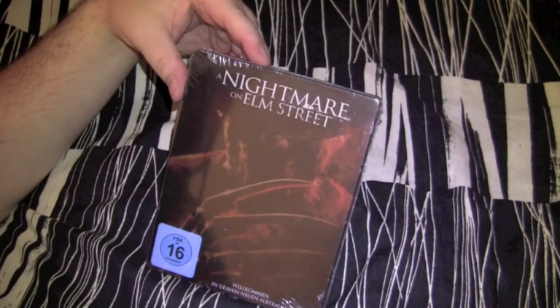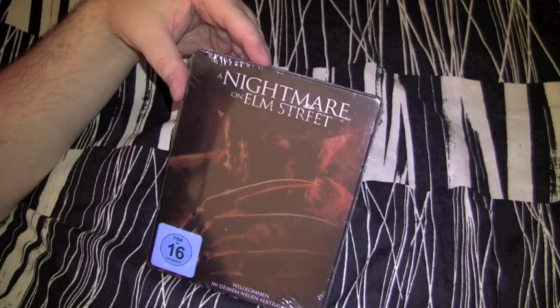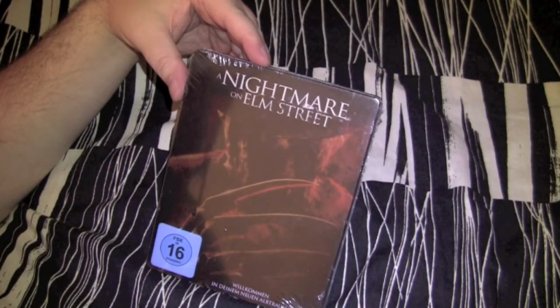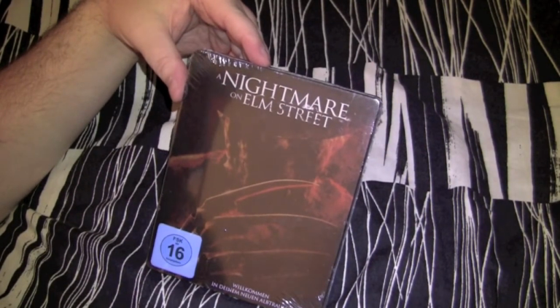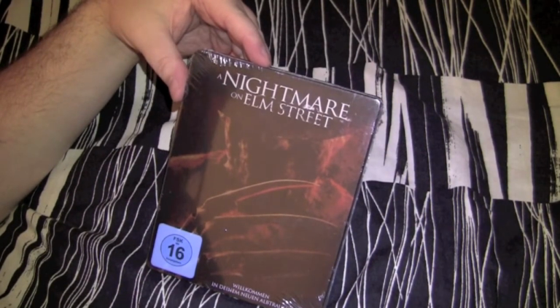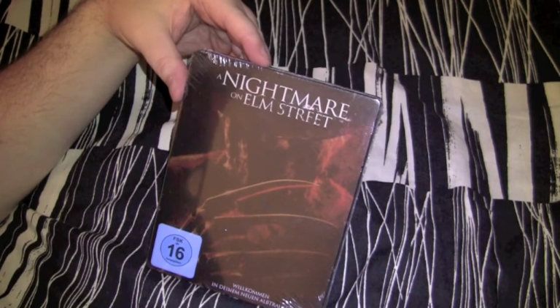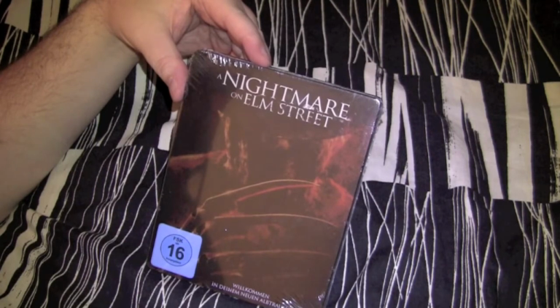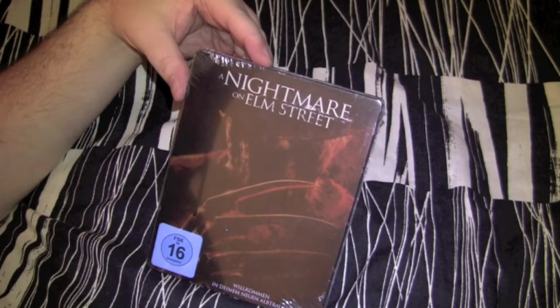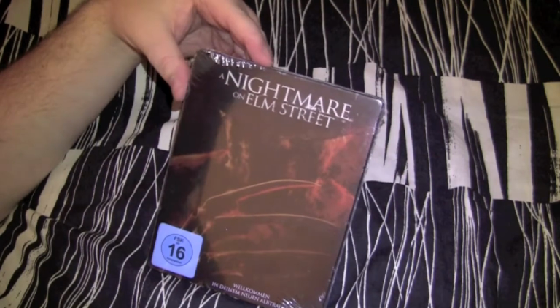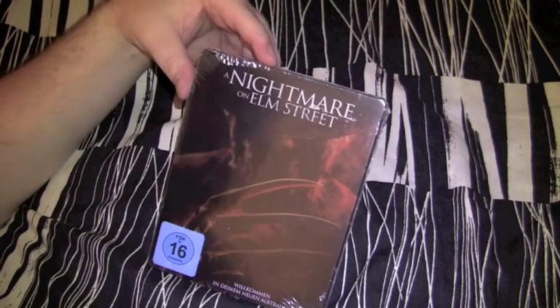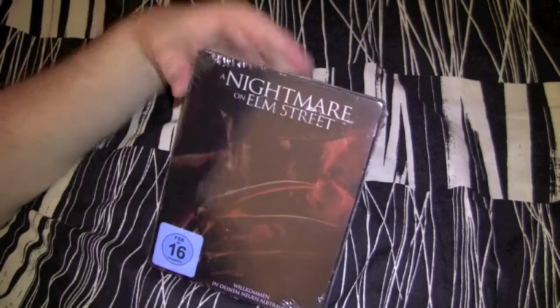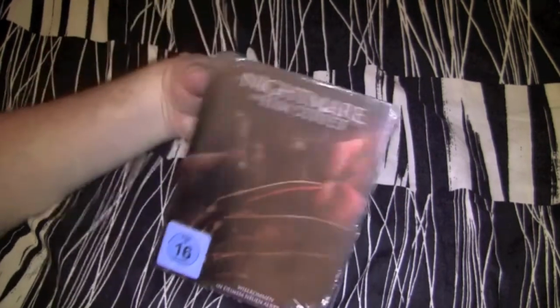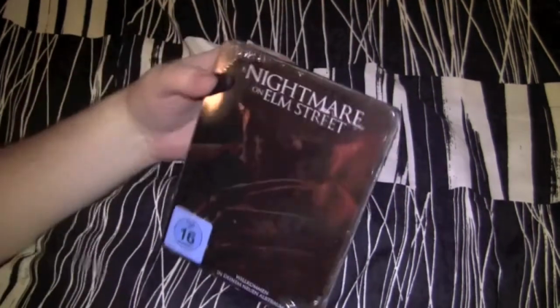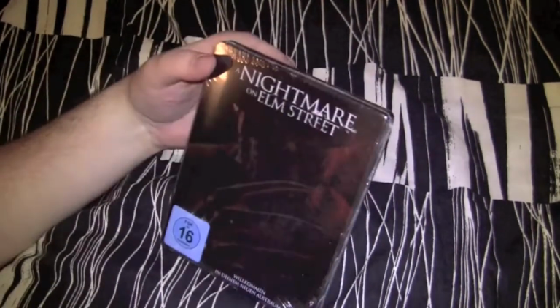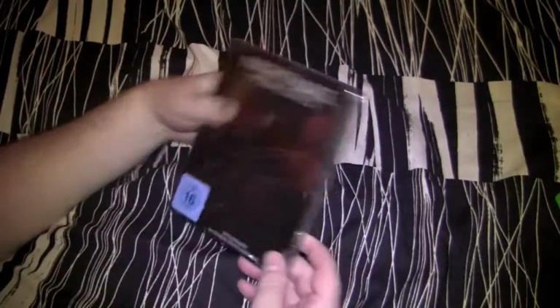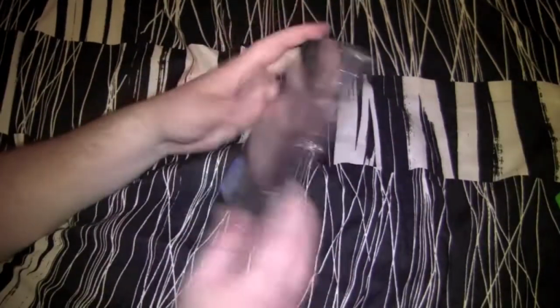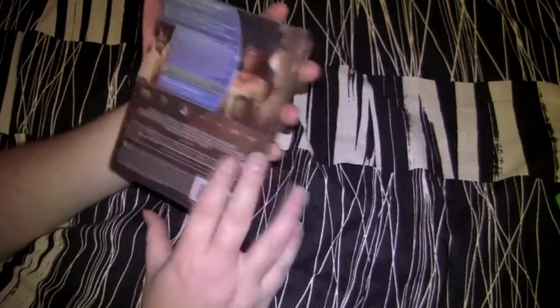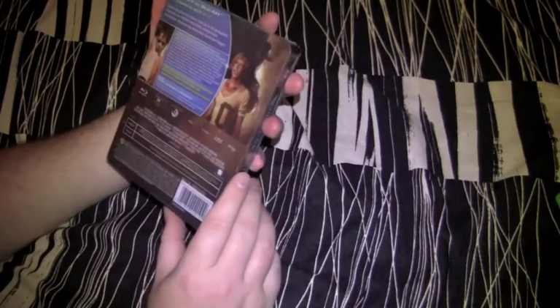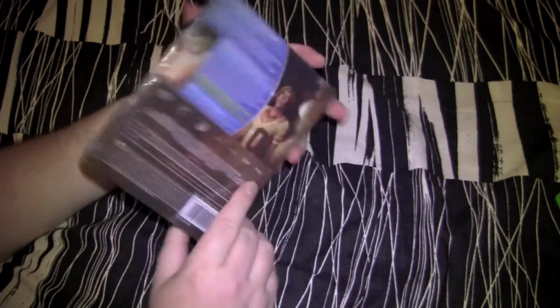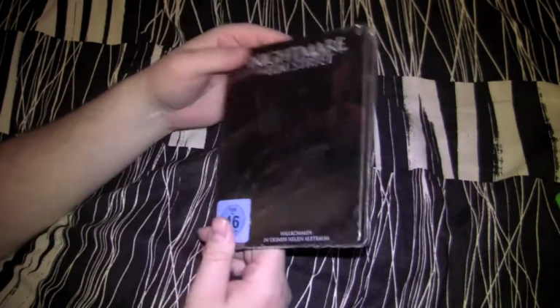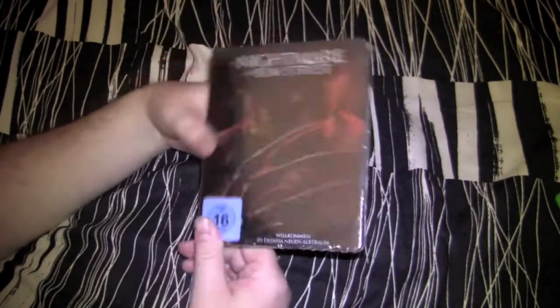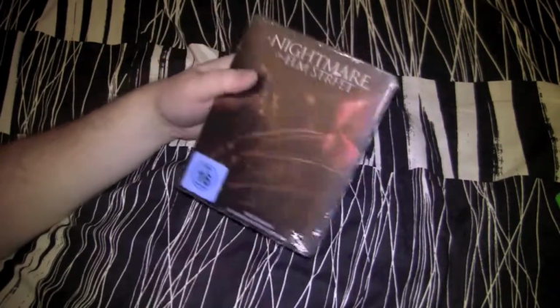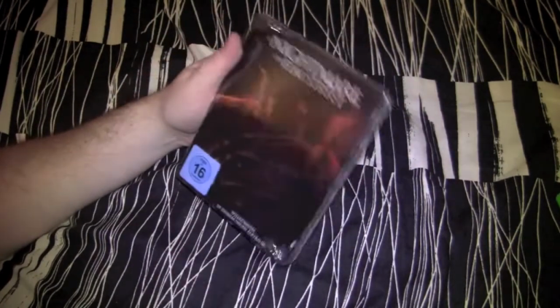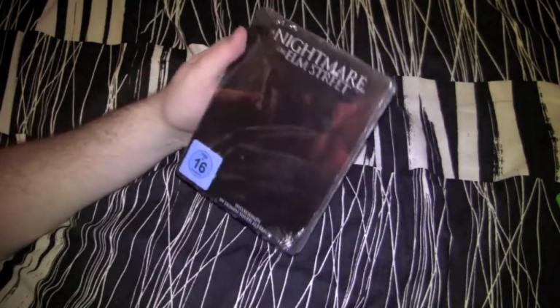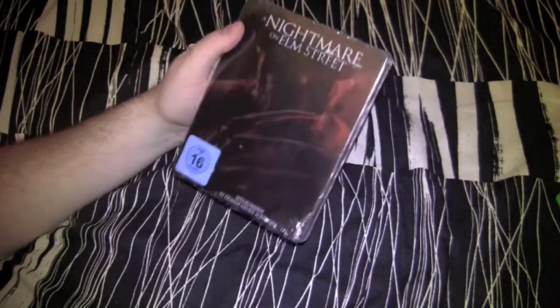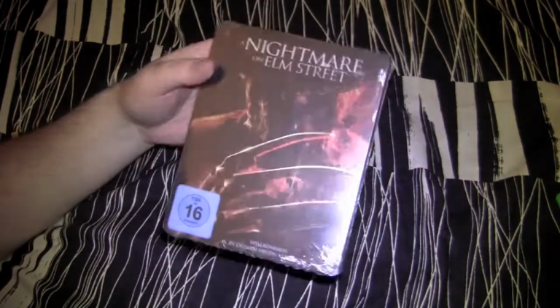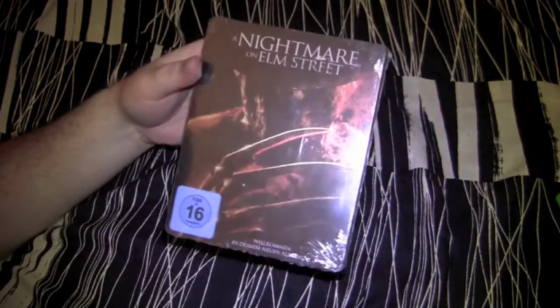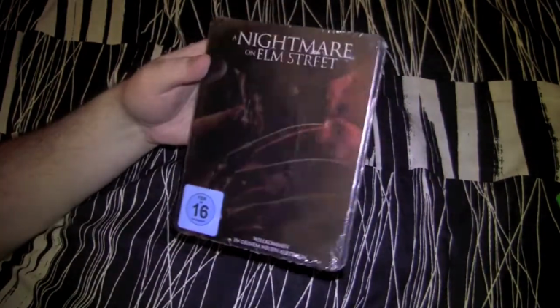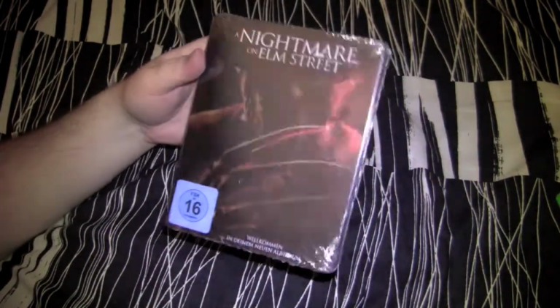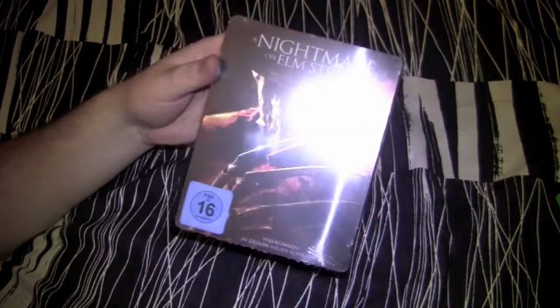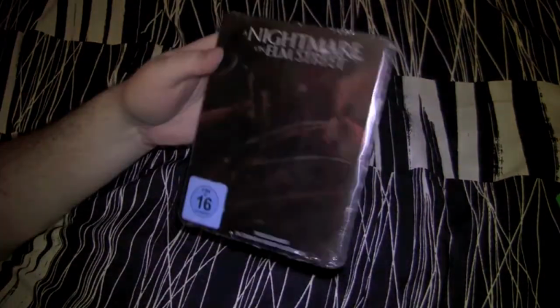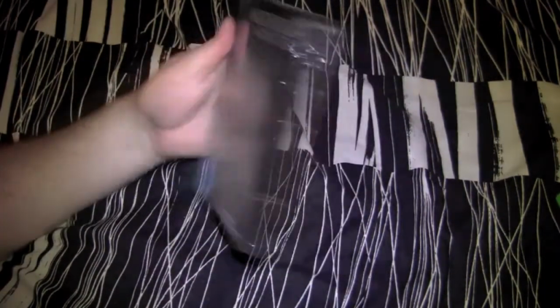They actually got a shaved house cat to play Freddy in this one — I don't know why but they did. Maybe to save money. Anyway, it's a shit movie, I ain't gonna bullshit ya. But I tell you what, I really like this steelbook man, so I had to have it.